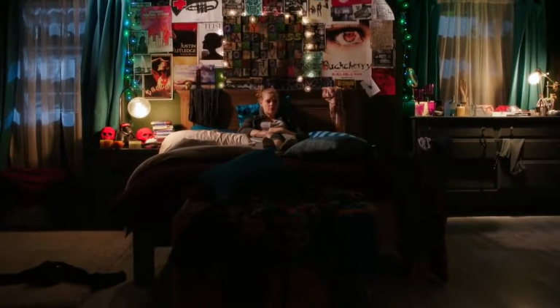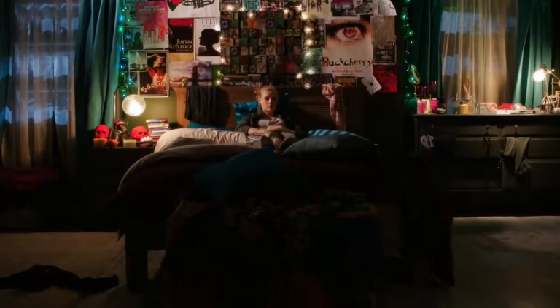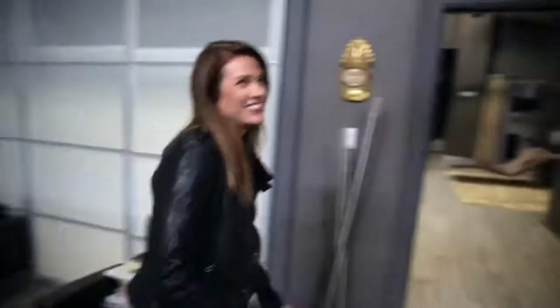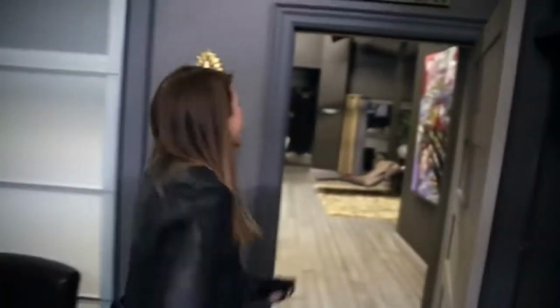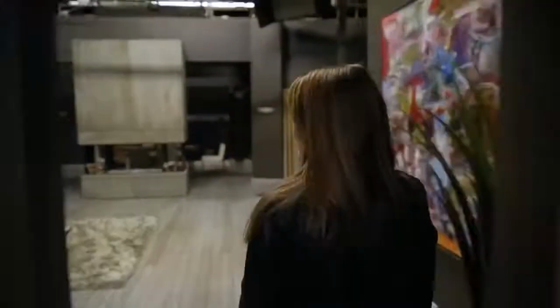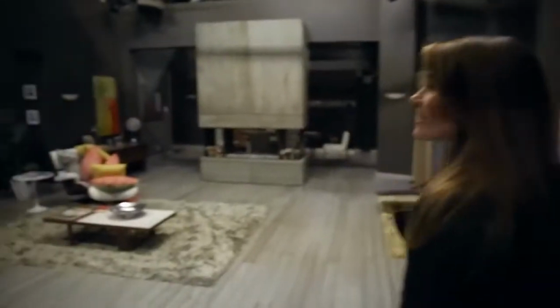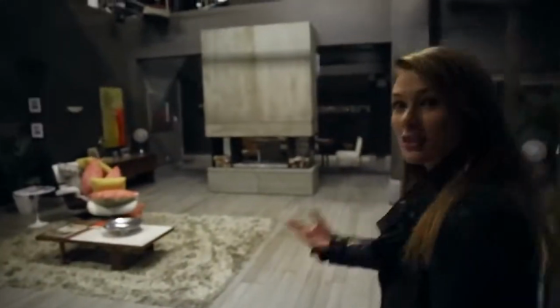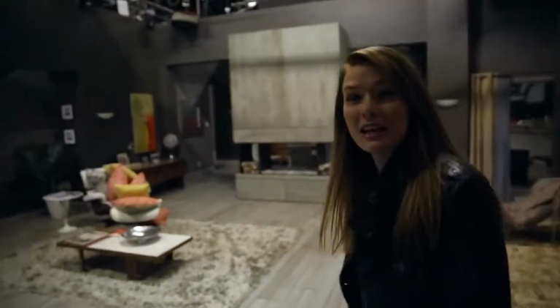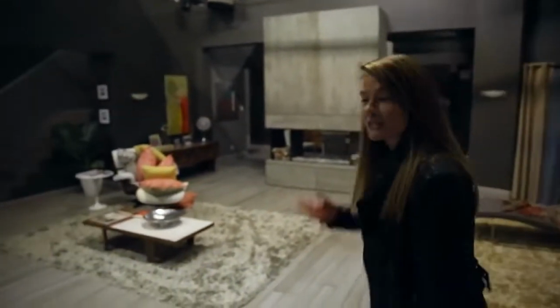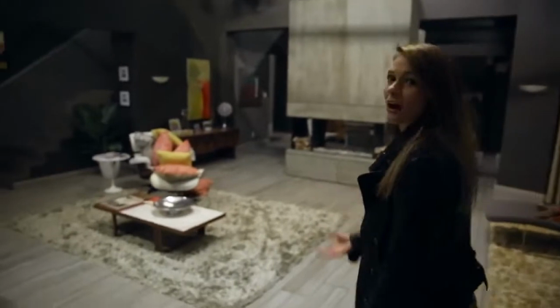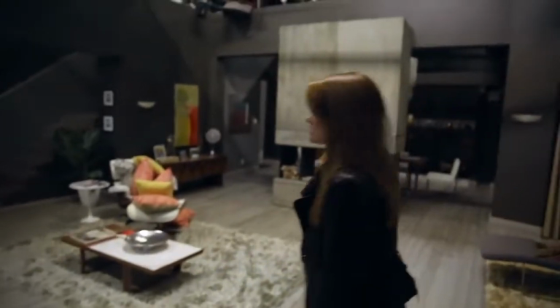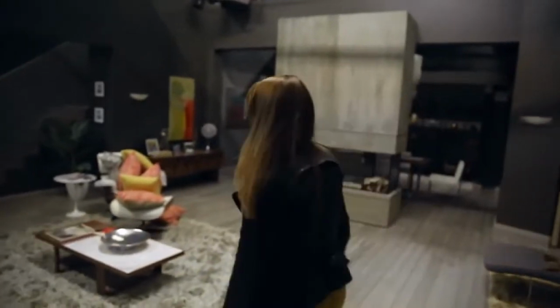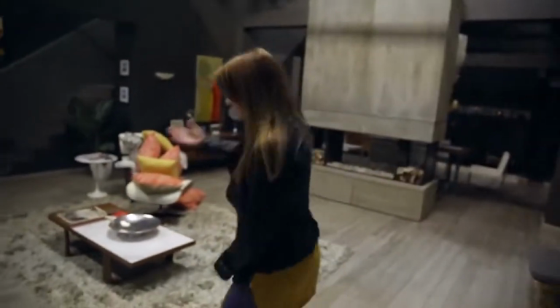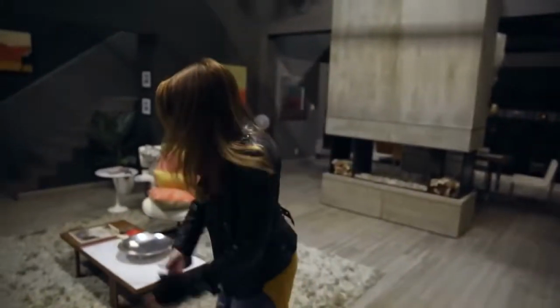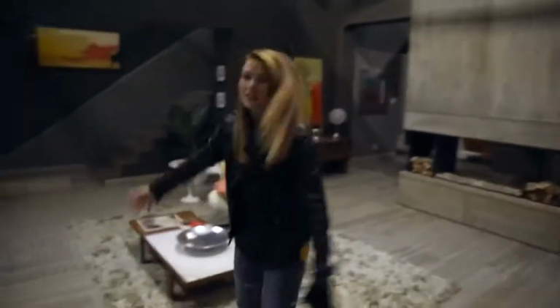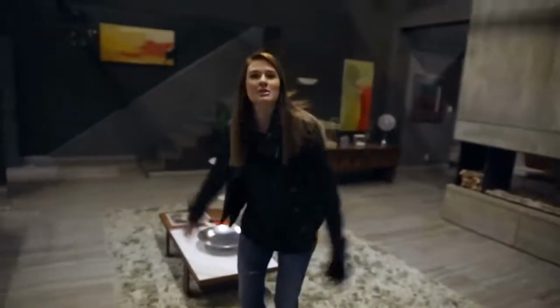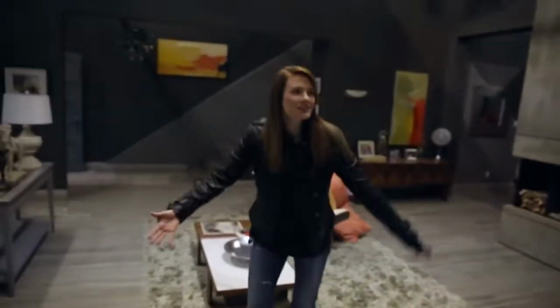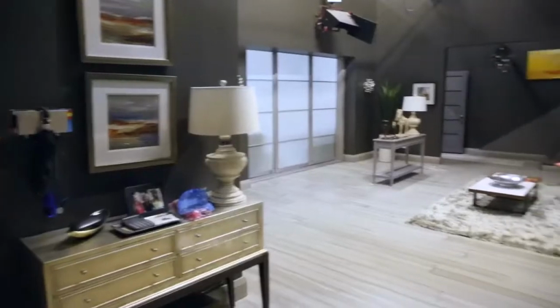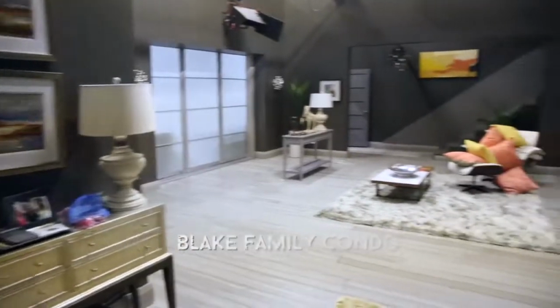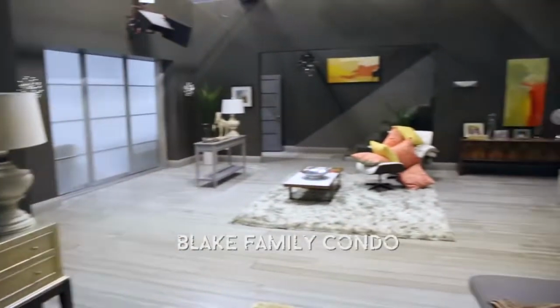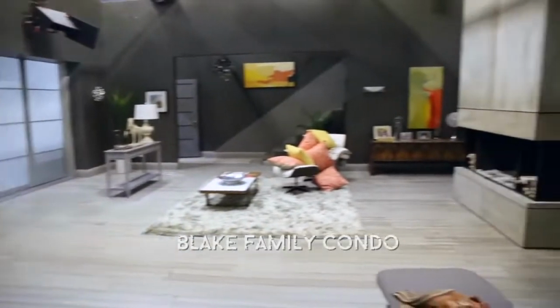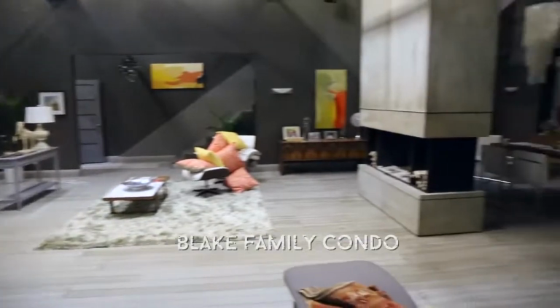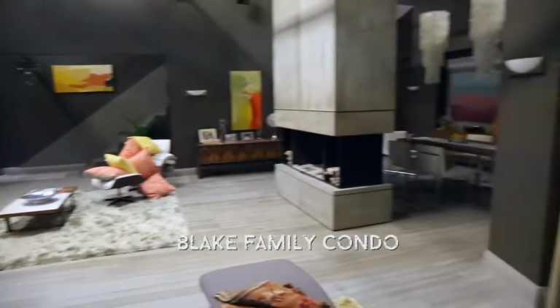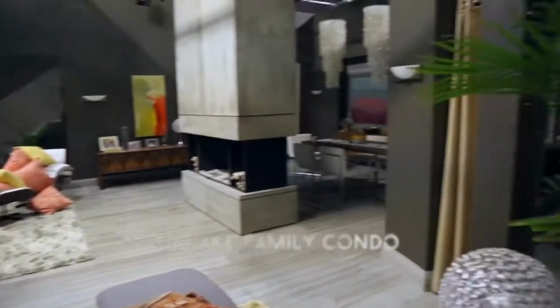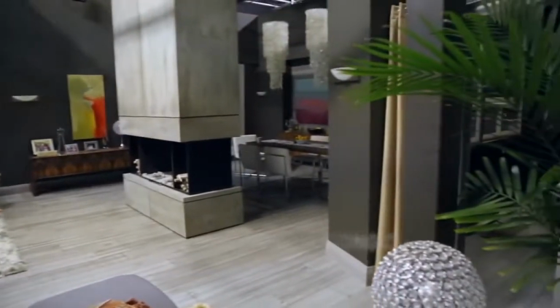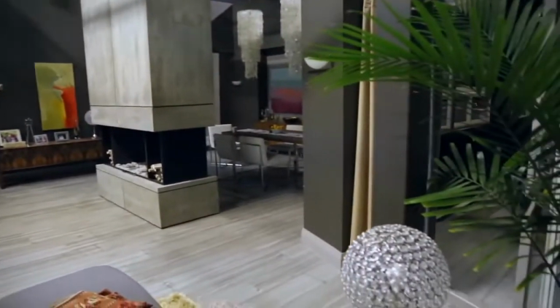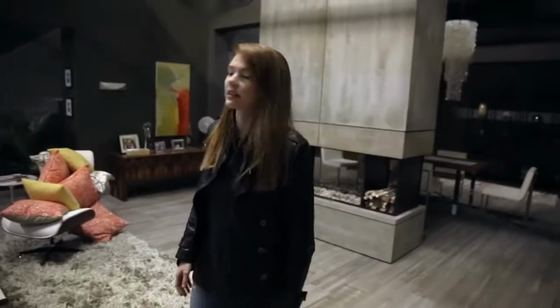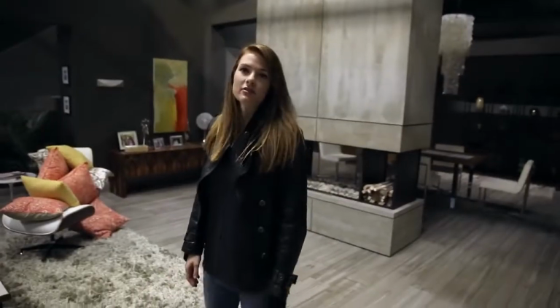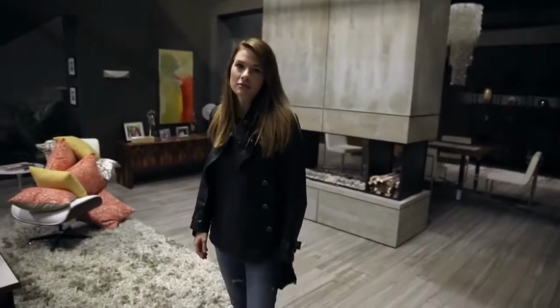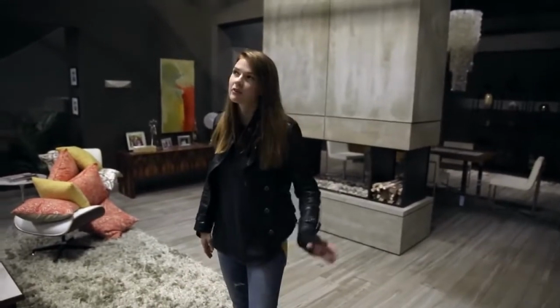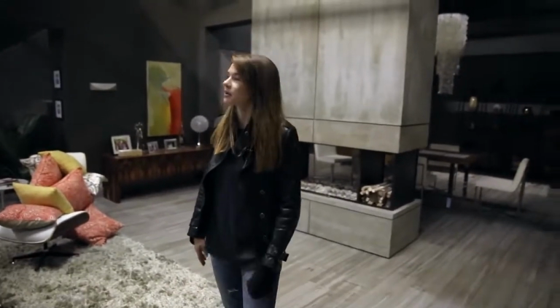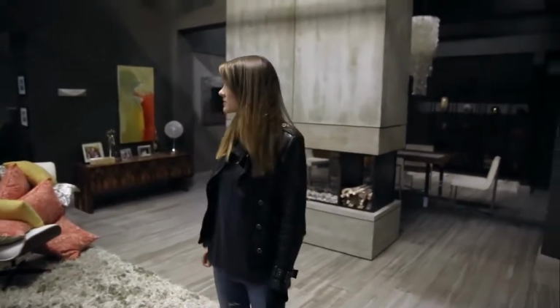It's pretty nice. This is the condo, and so this will be set somewhere downtown Toronto. I'd like to live here — I'd be very happy if I lived here.